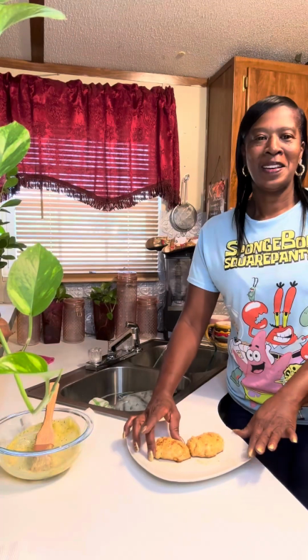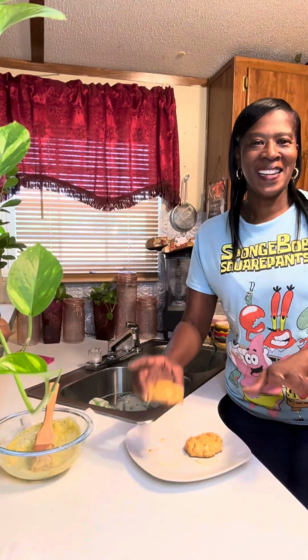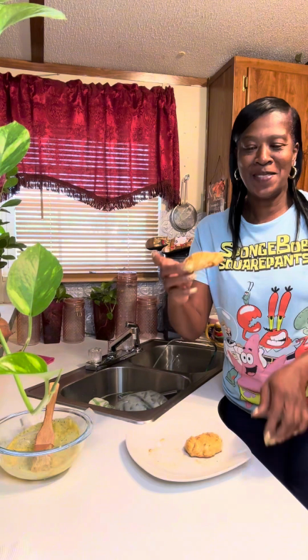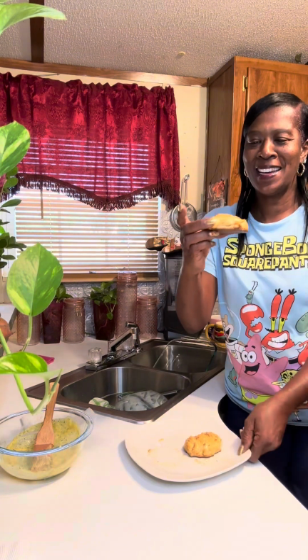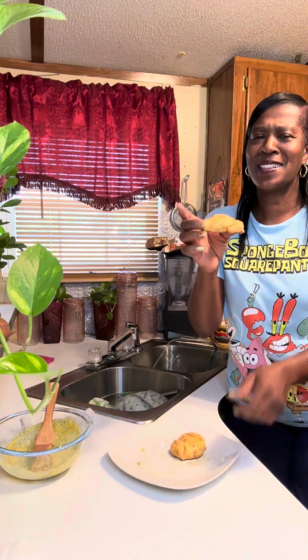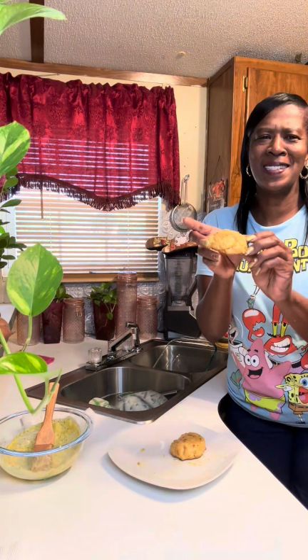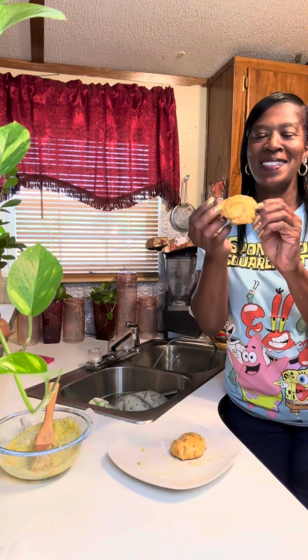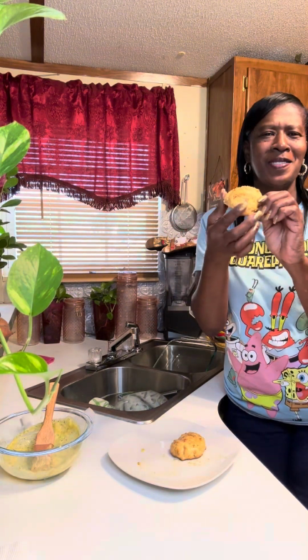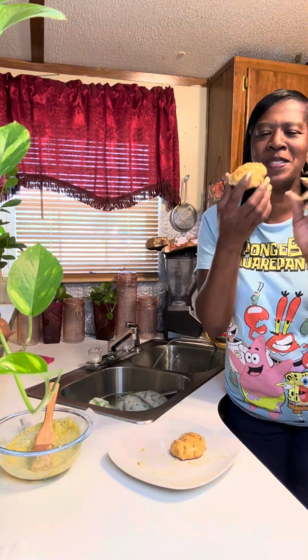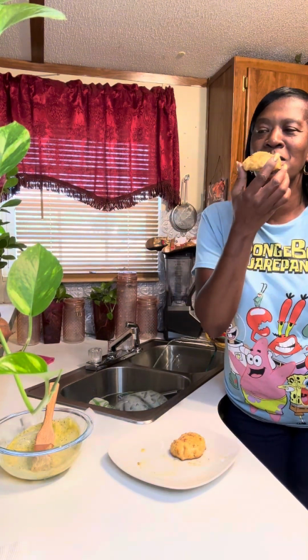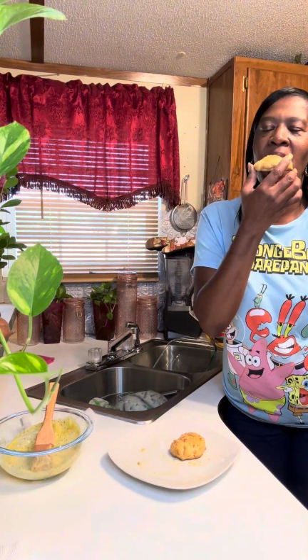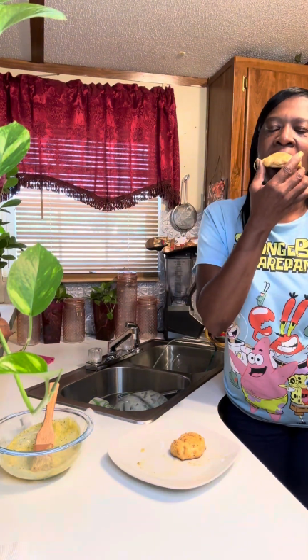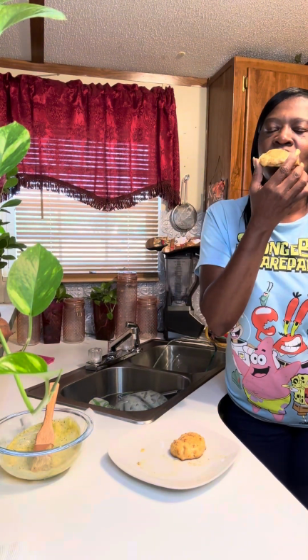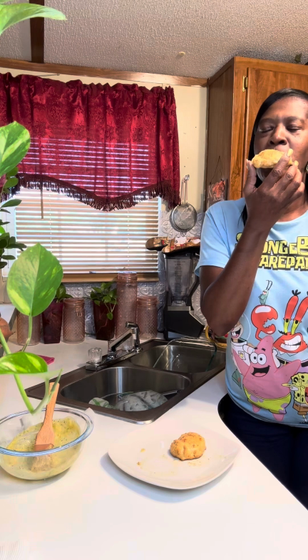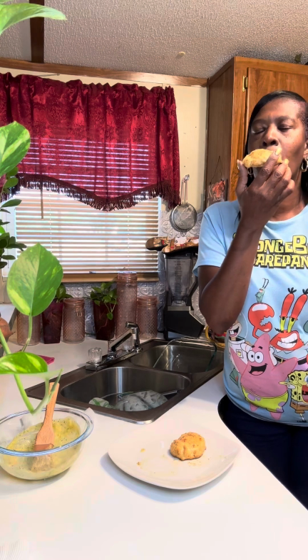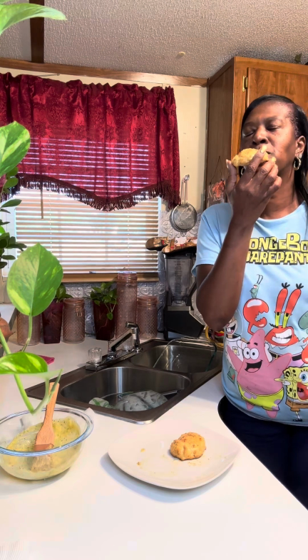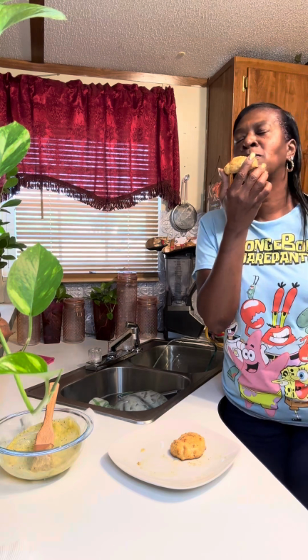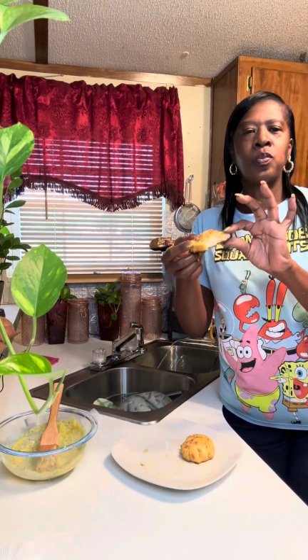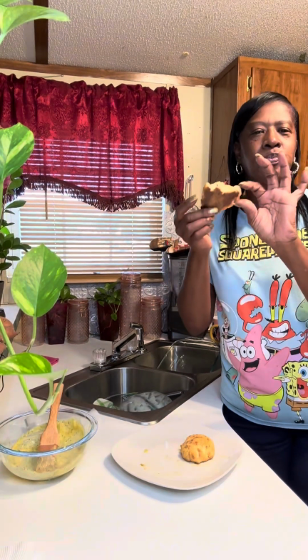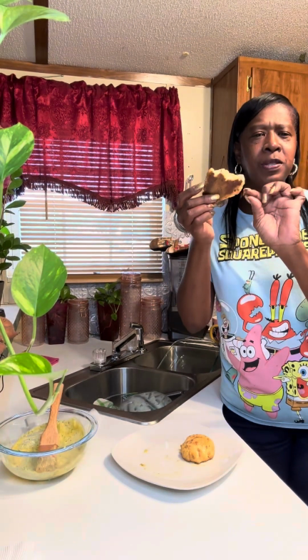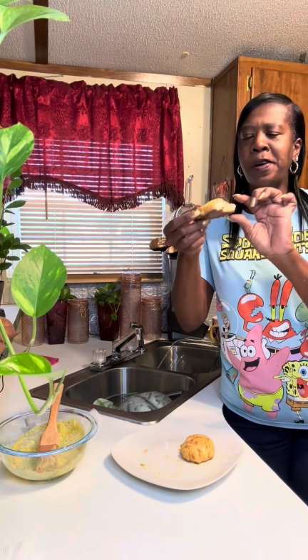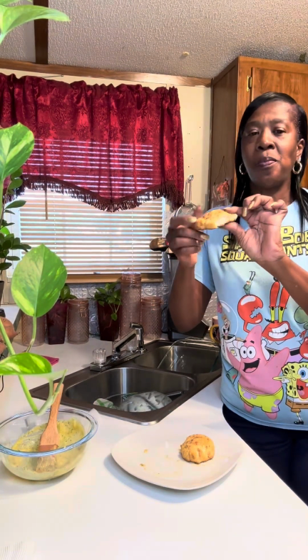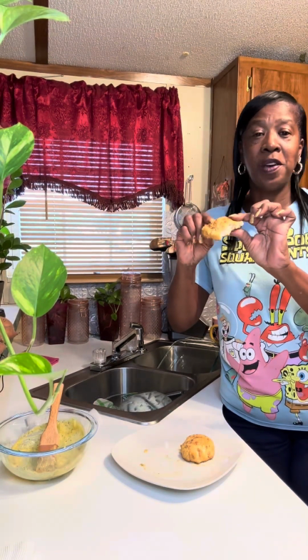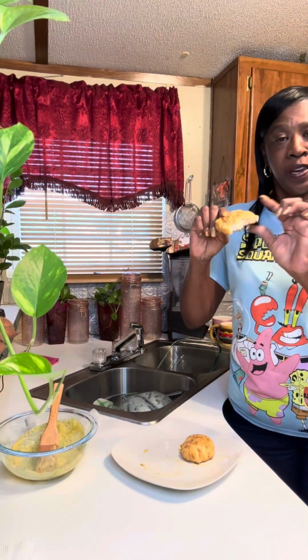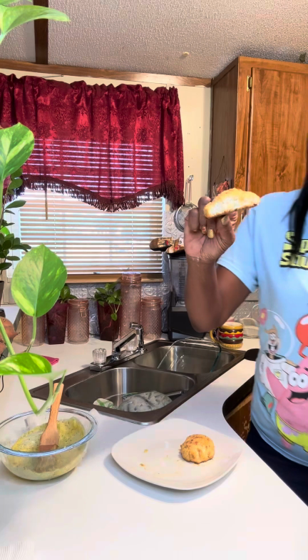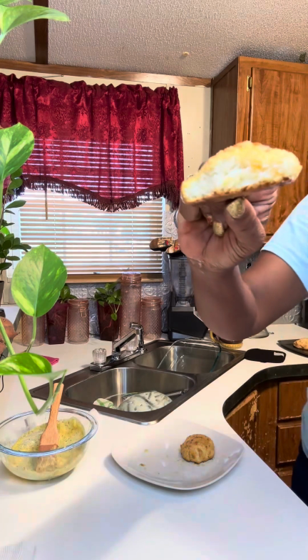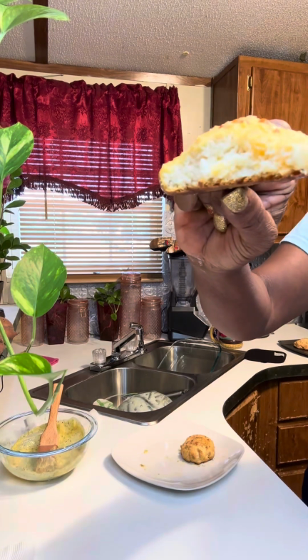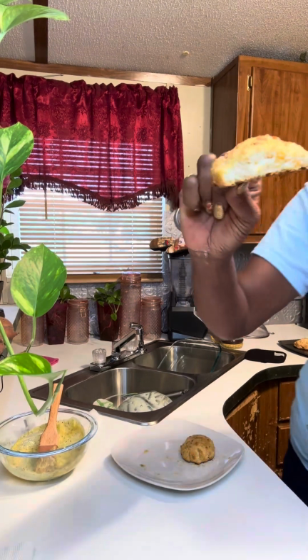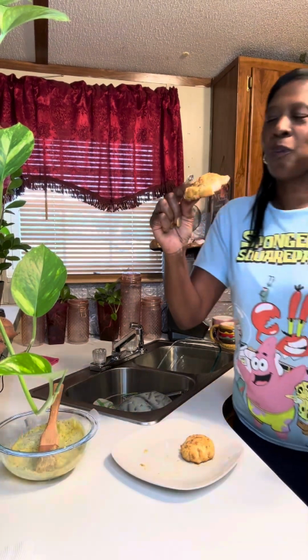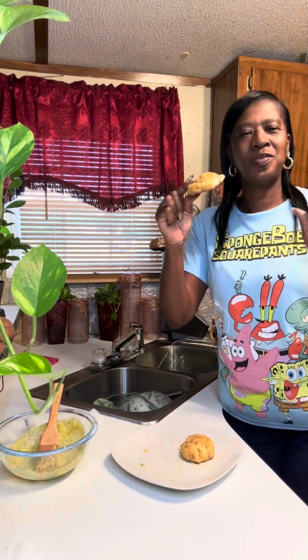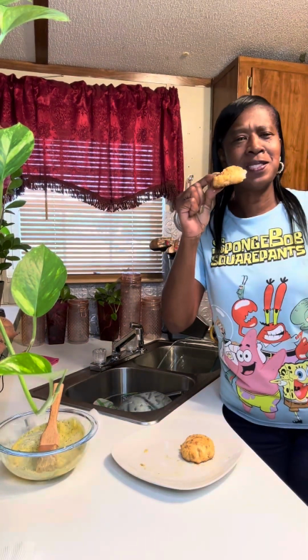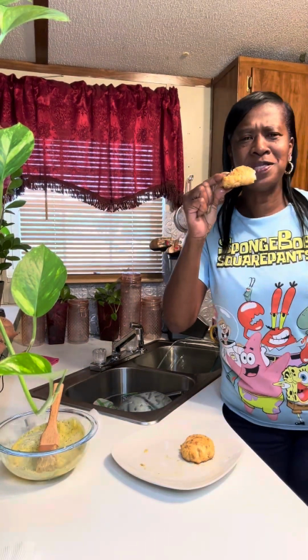Alright, let's give it a taste. Oh my goodness, that garlic butter smells so good! The bottom's a little dark but I don't care — this thing is so good.